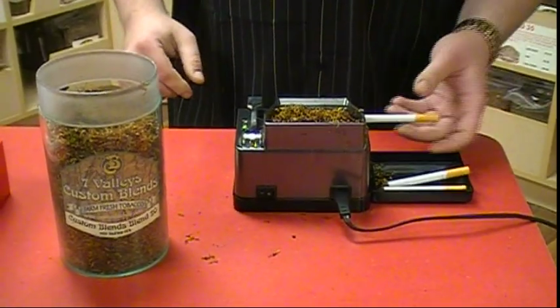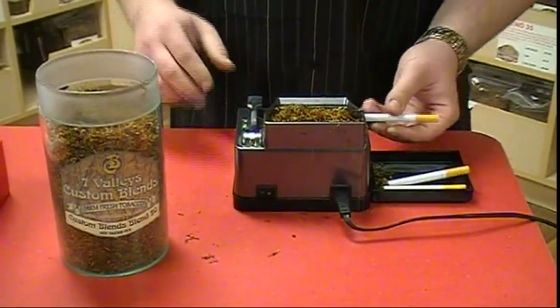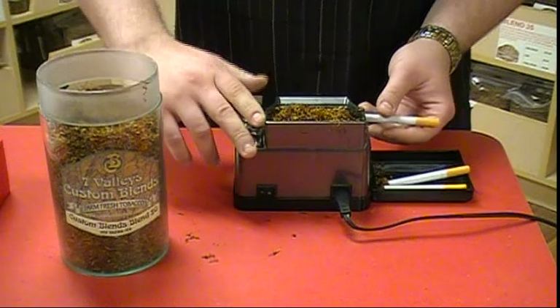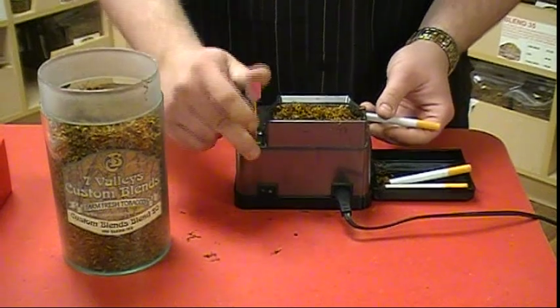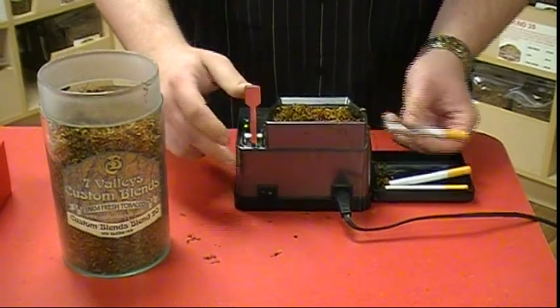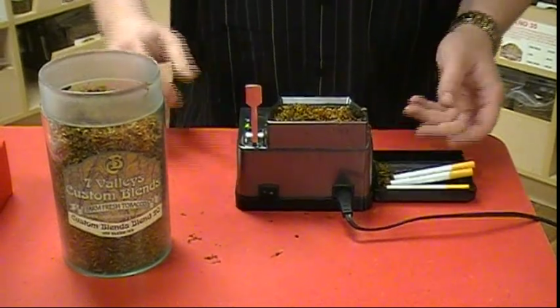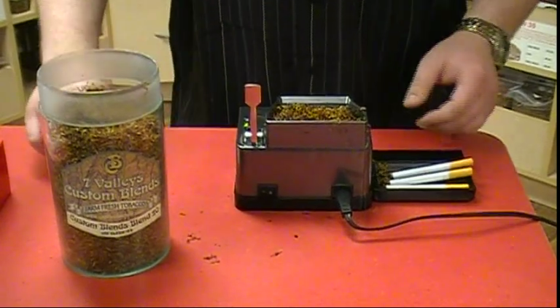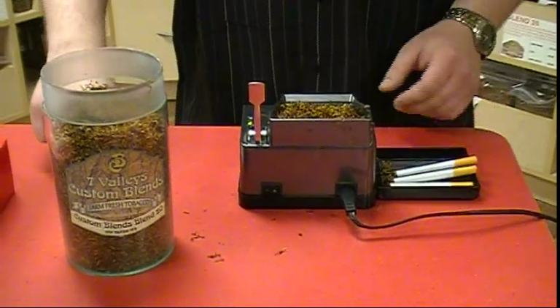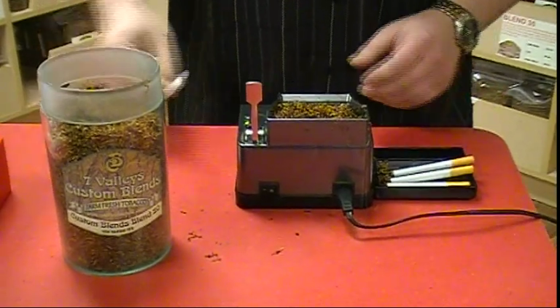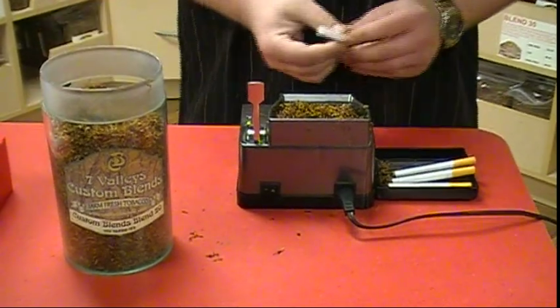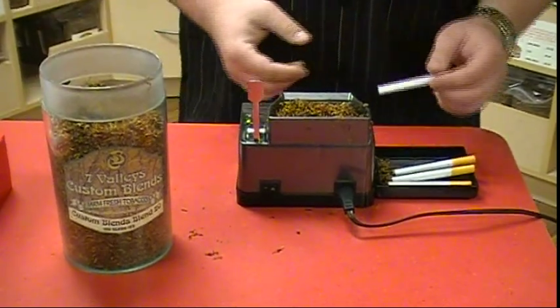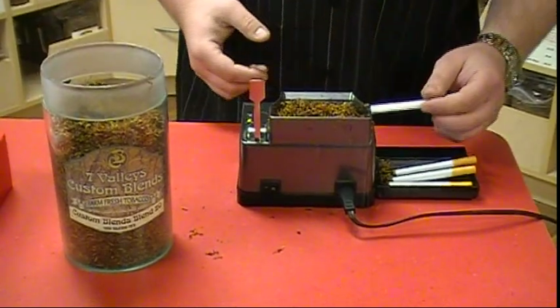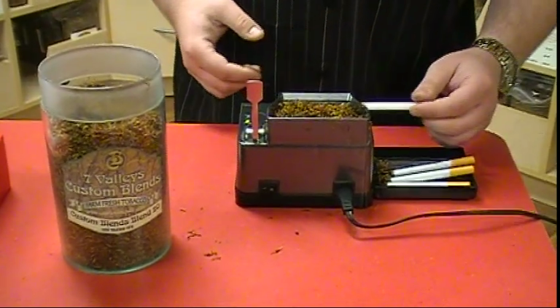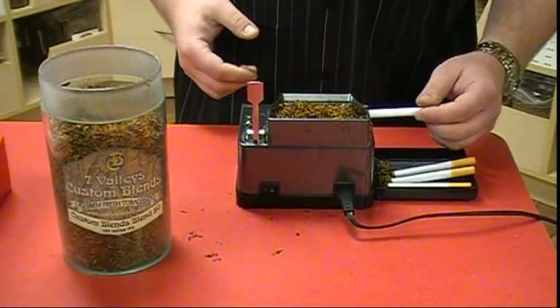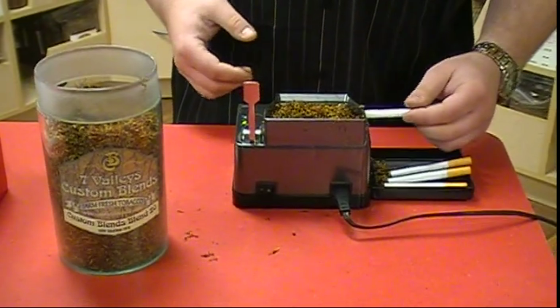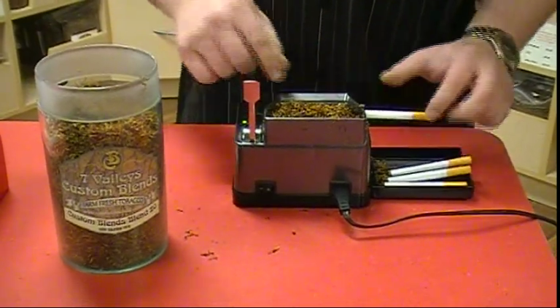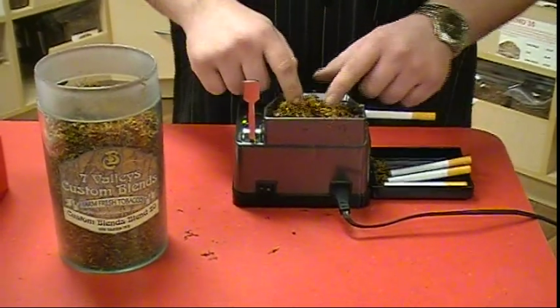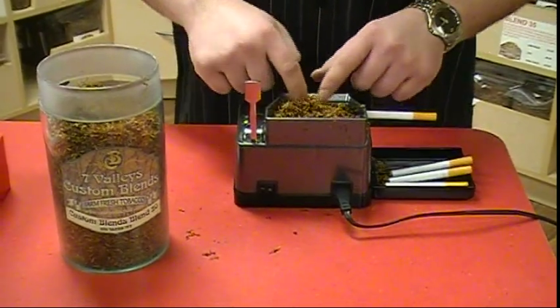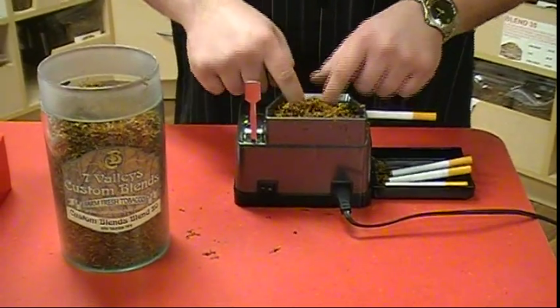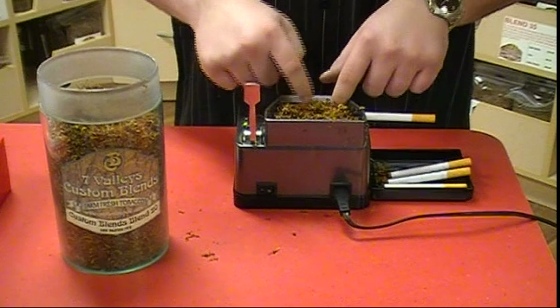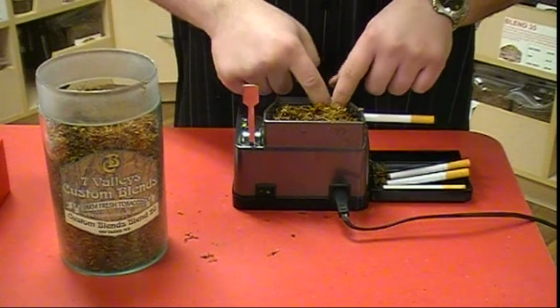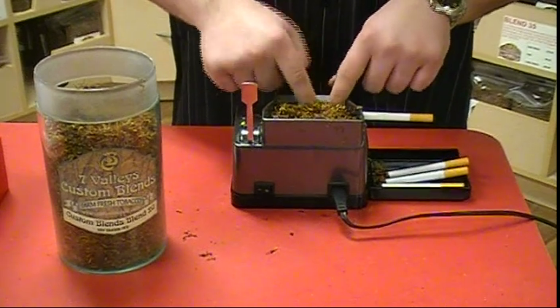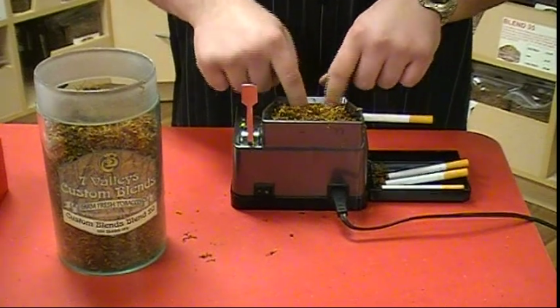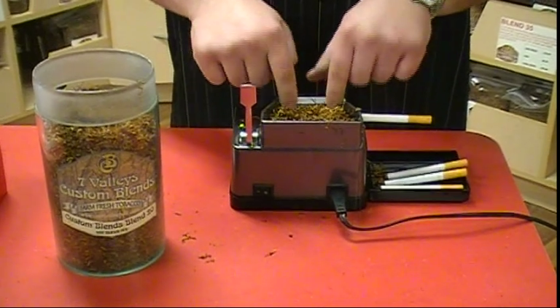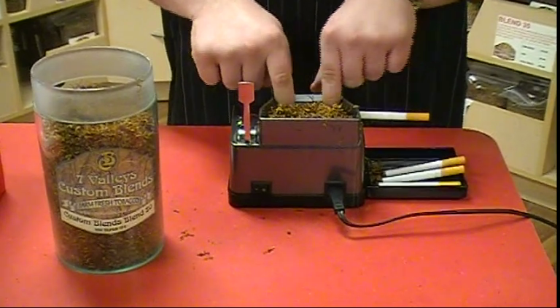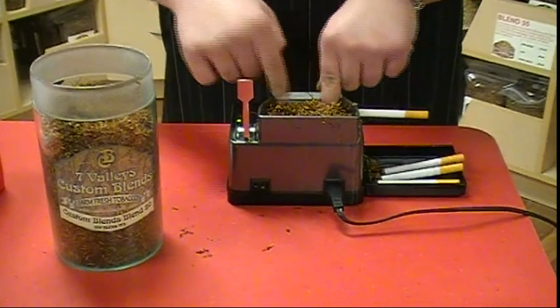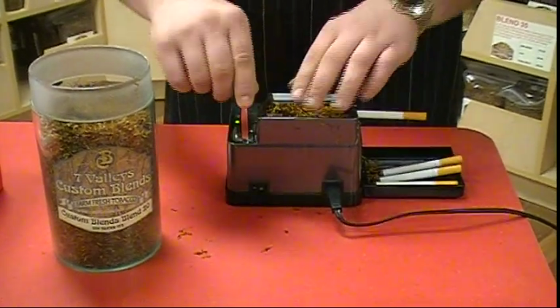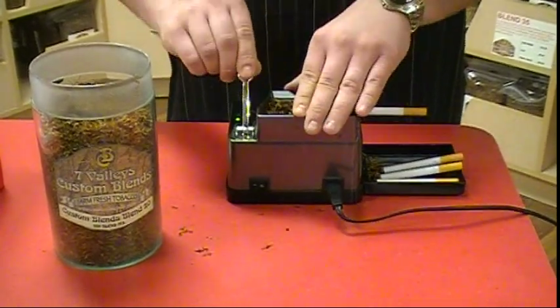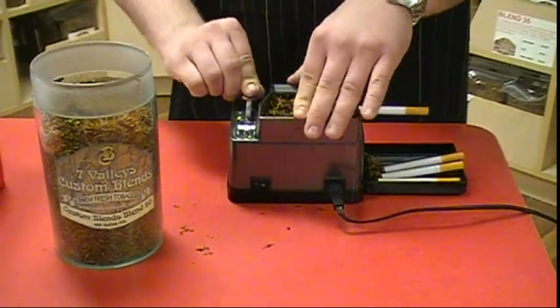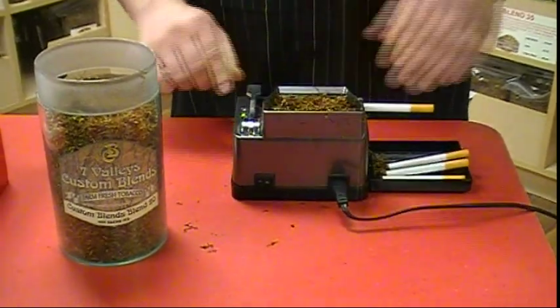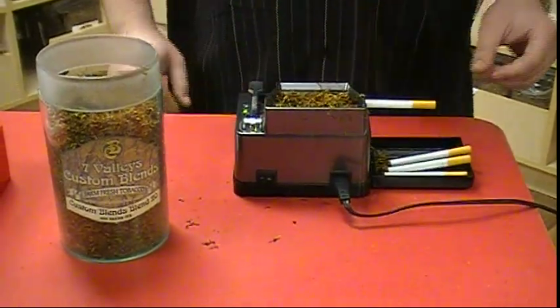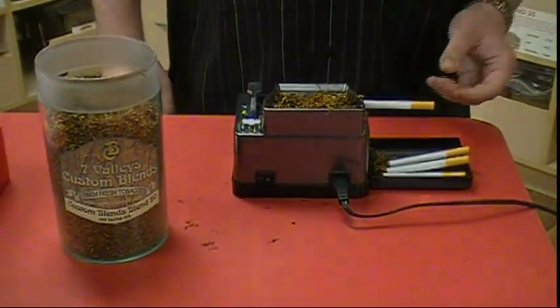Switching to Custom Blends is simply the smart choice. All of our Custom Blends locations are full-service smoke shops offering everything any smoker would need. Stop in and check us out today!